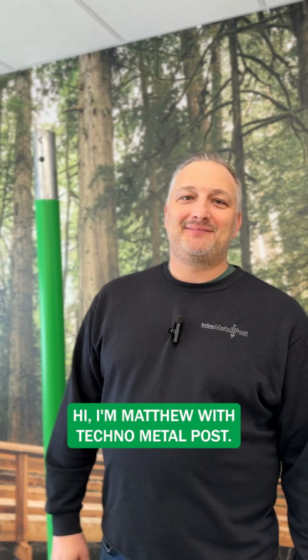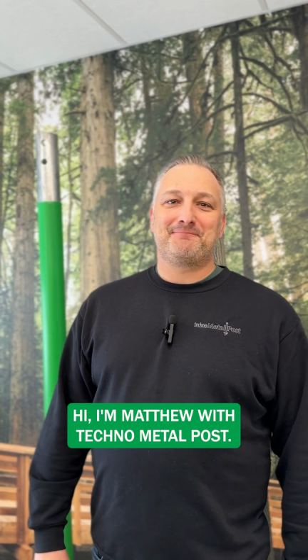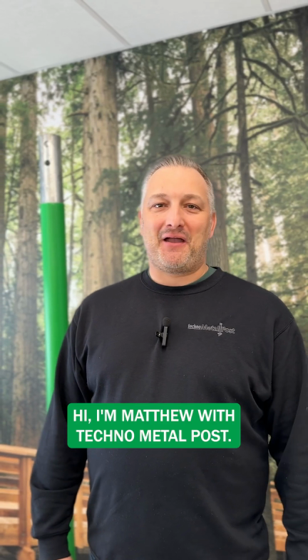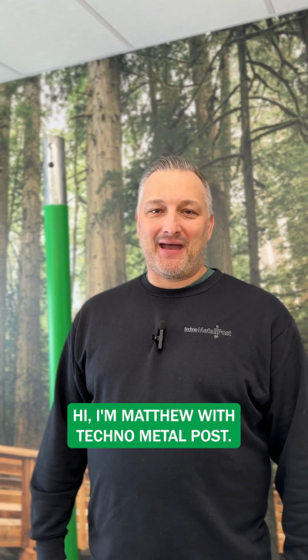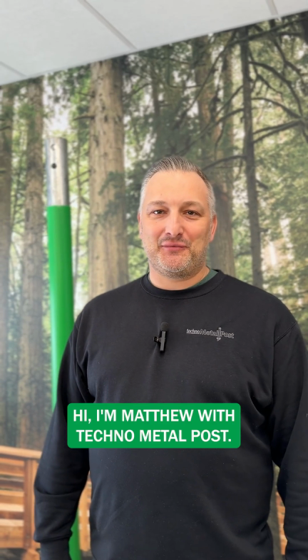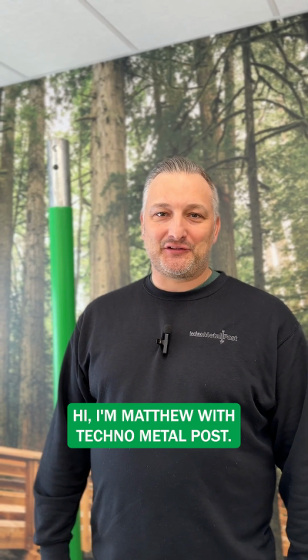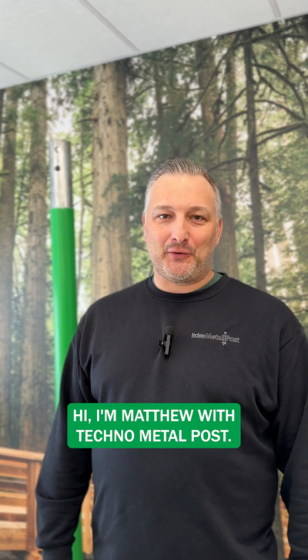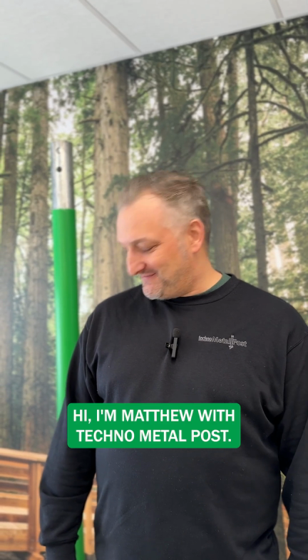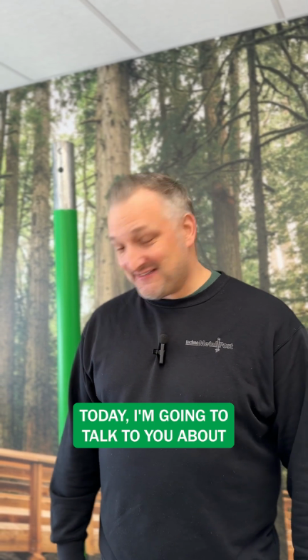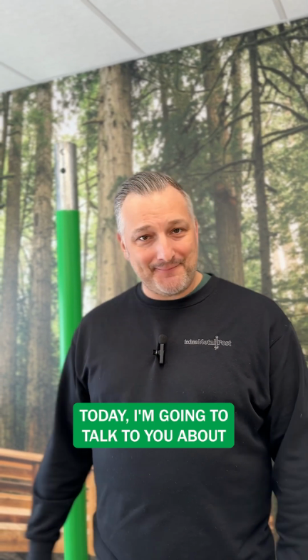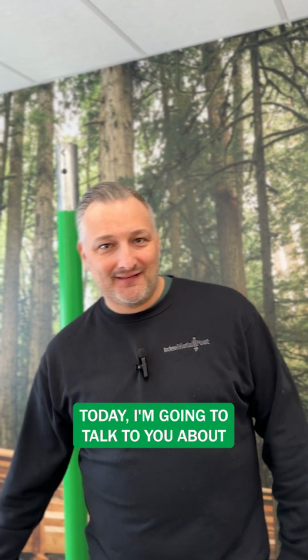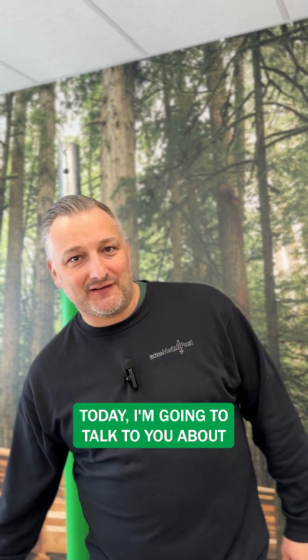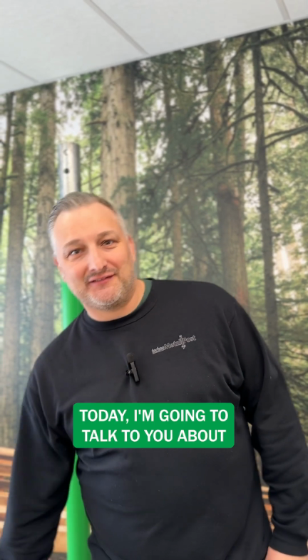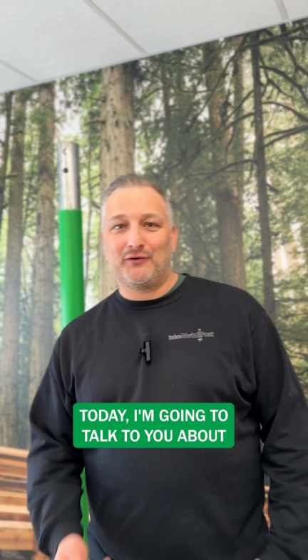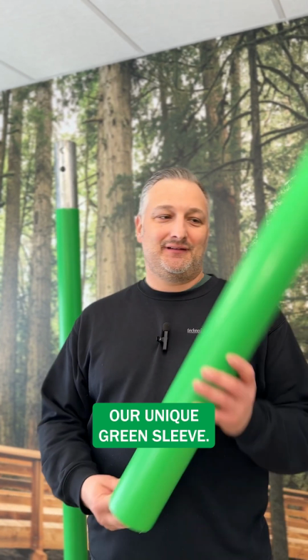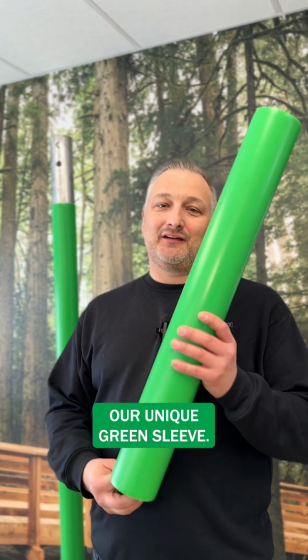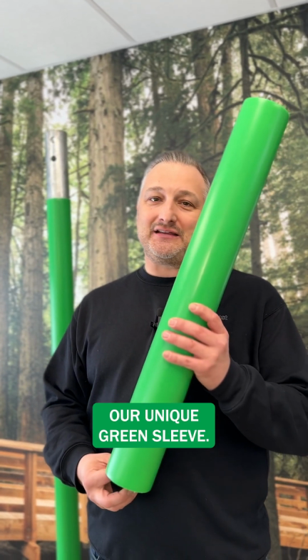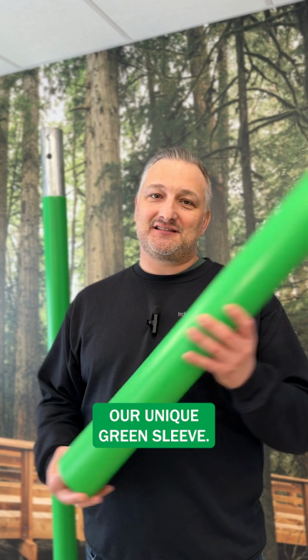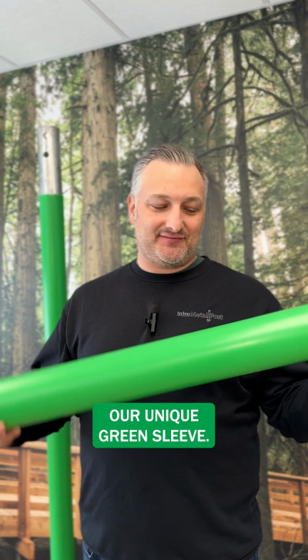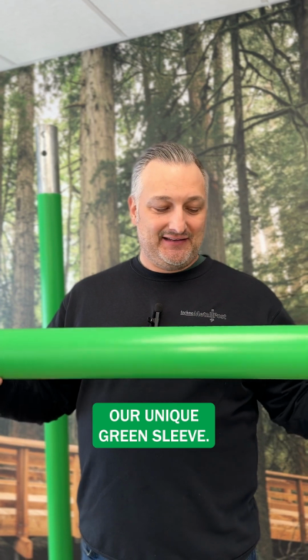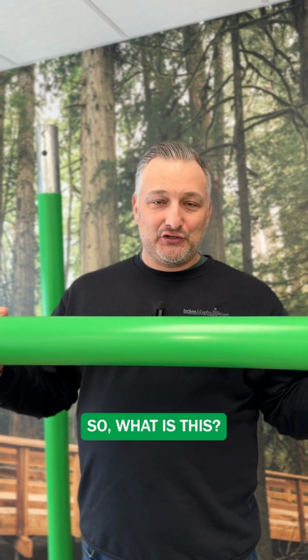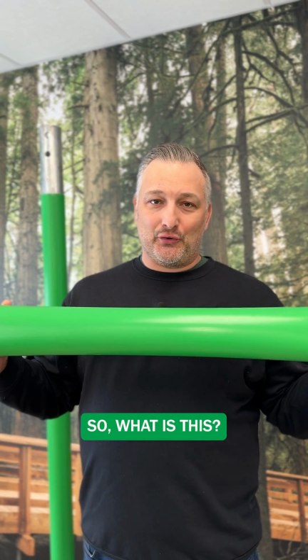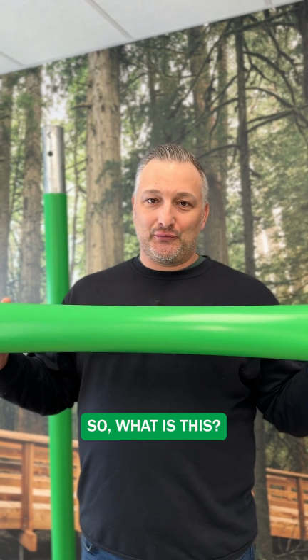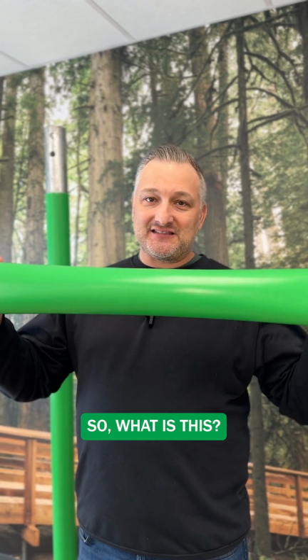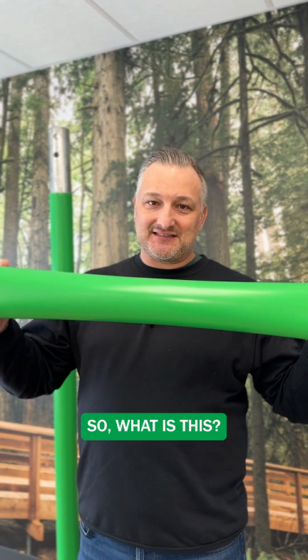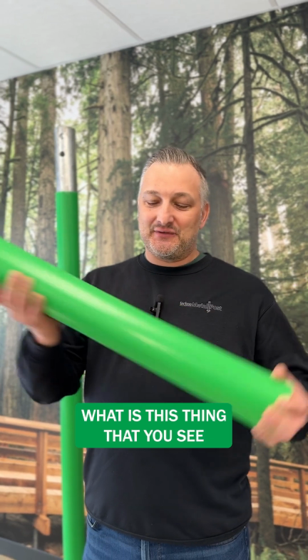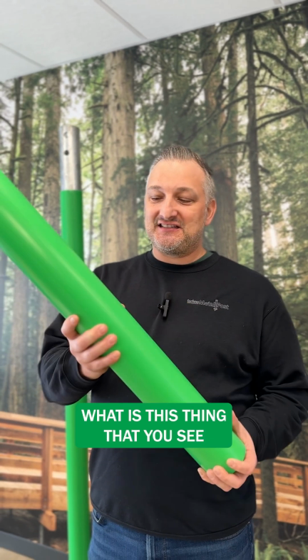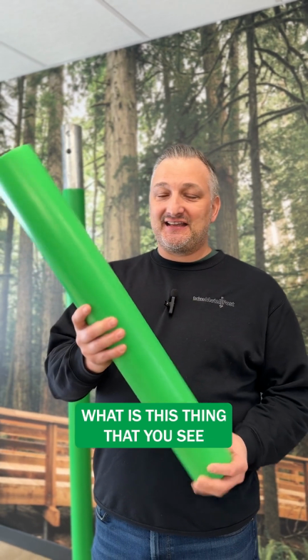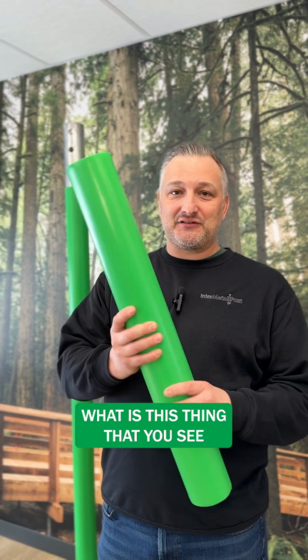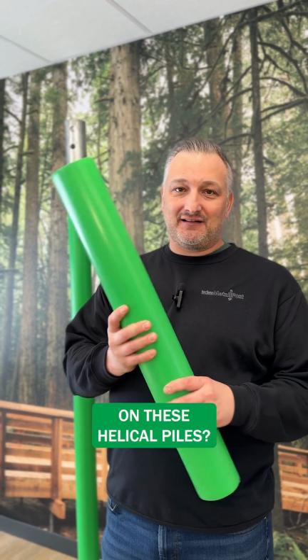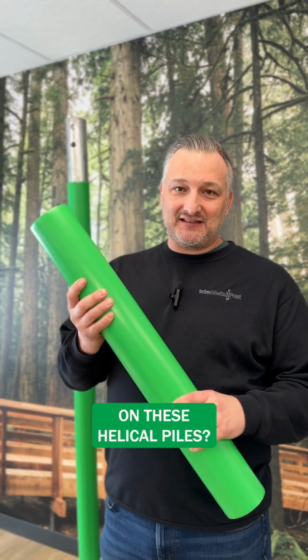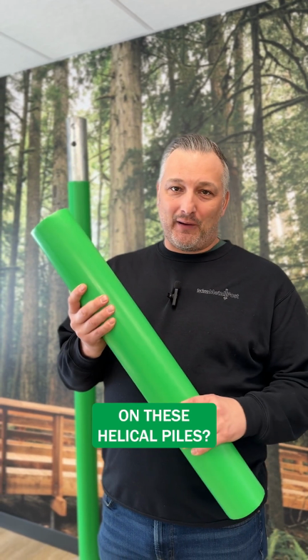Hi, I'm Matthew with Techno Metal Post. Today, I'm going to talk to you about our unique green sleeve. What is this thing that you see on these helical piles?